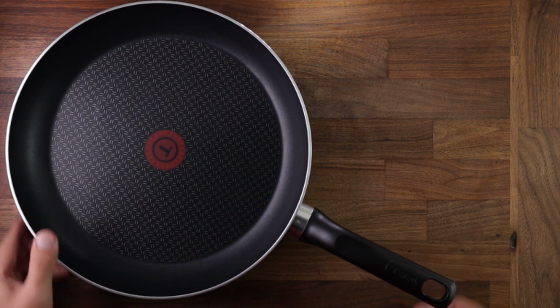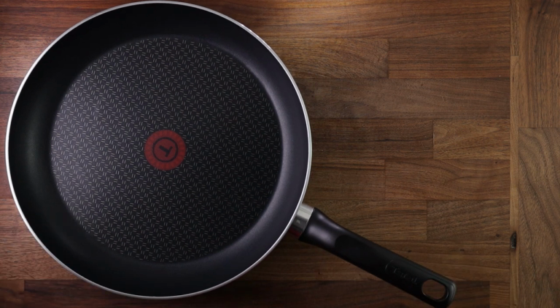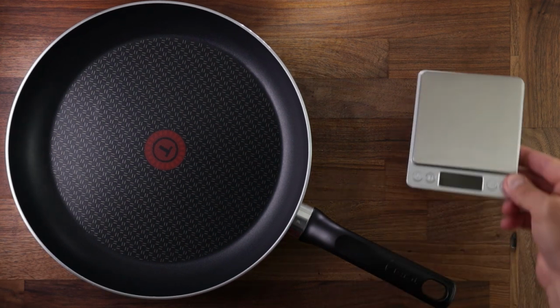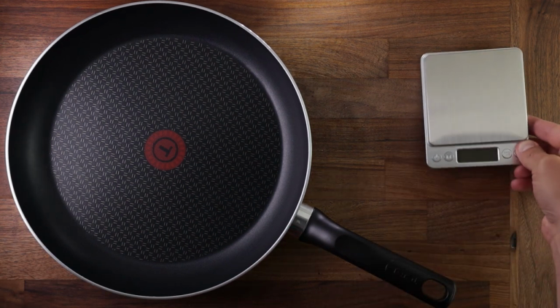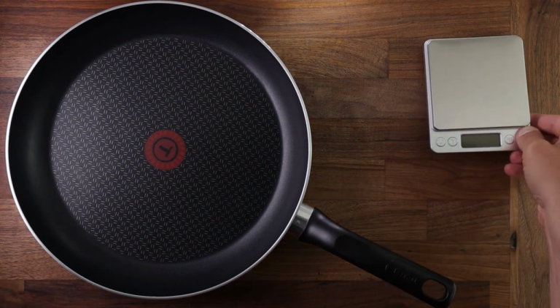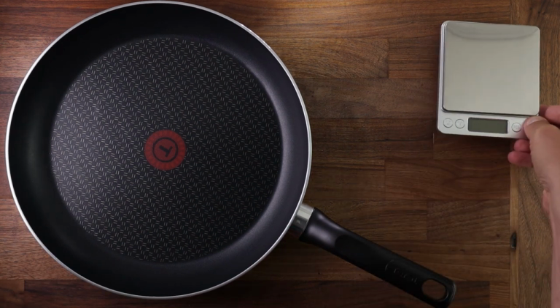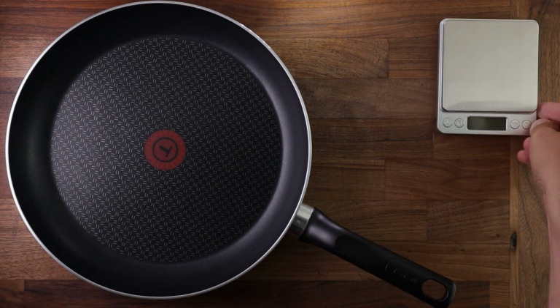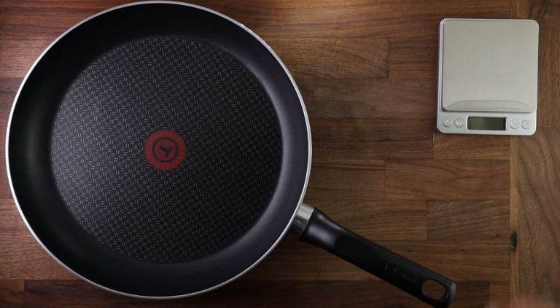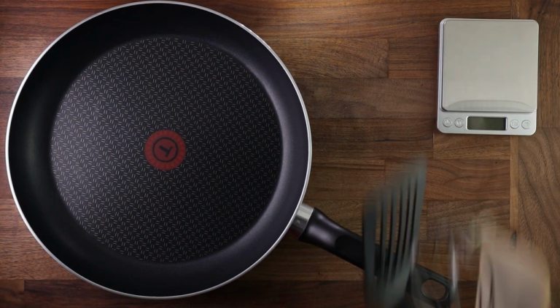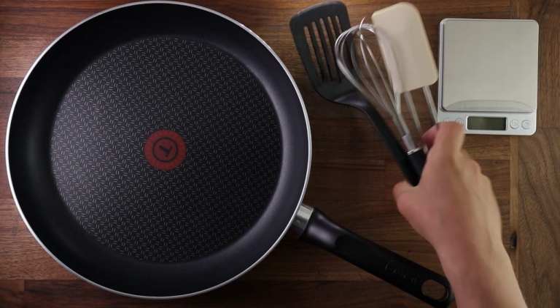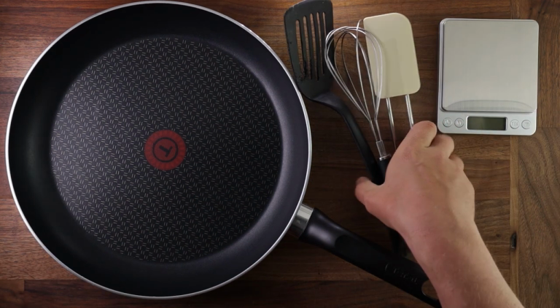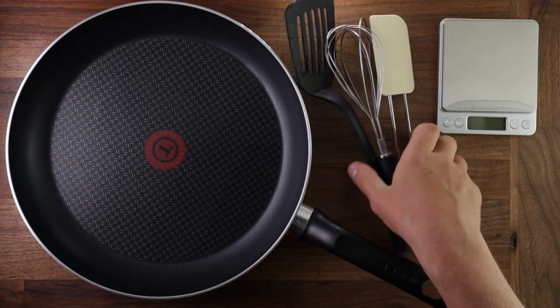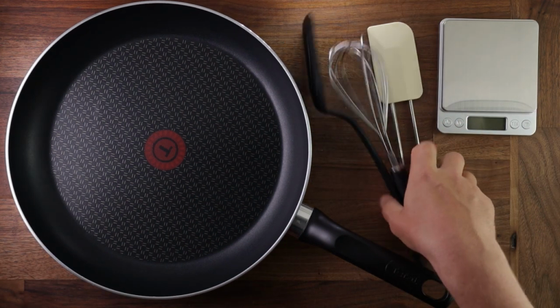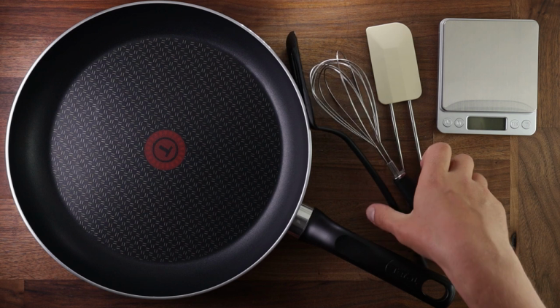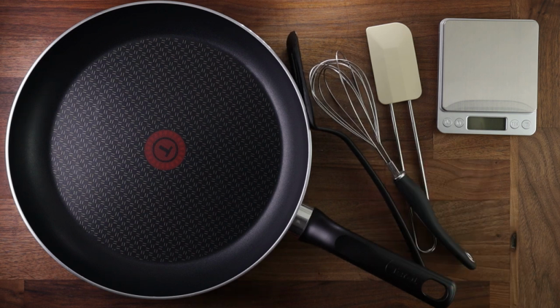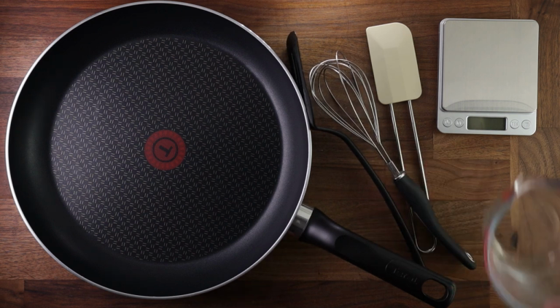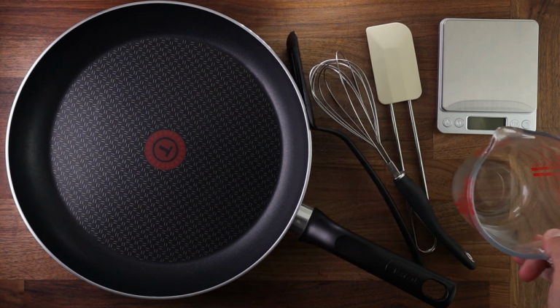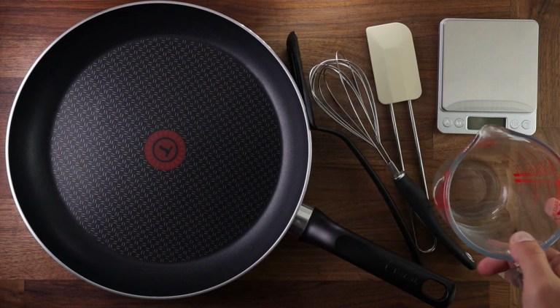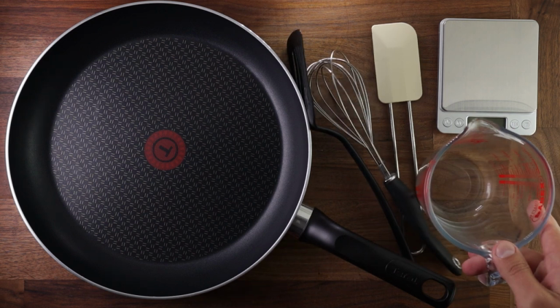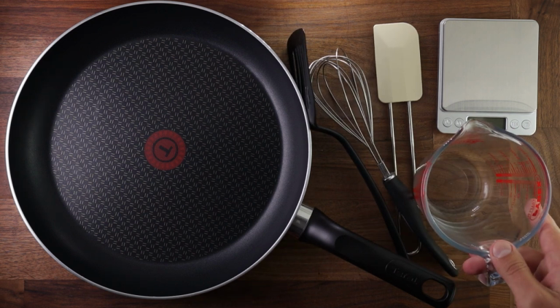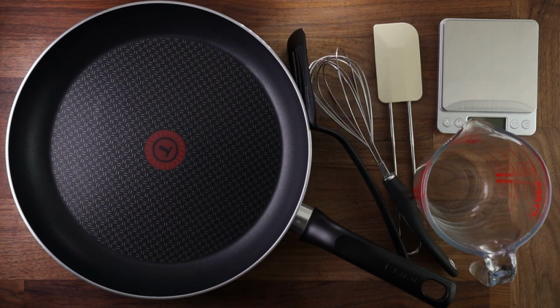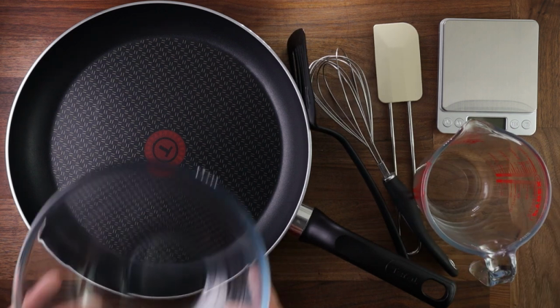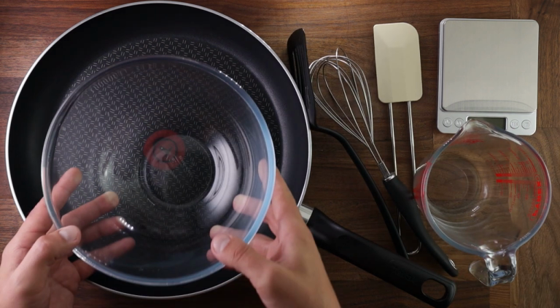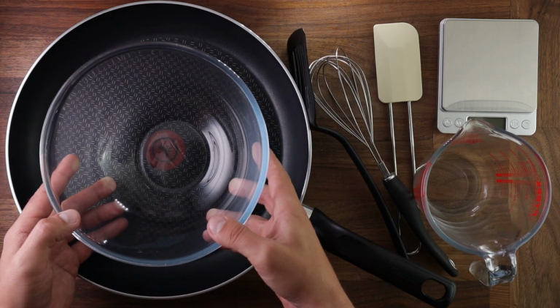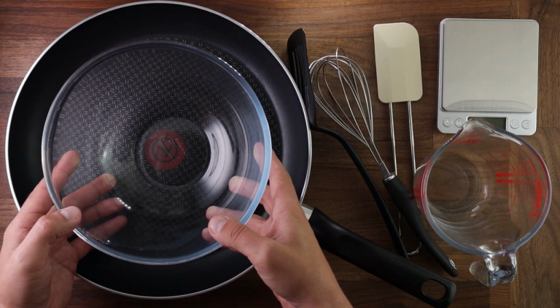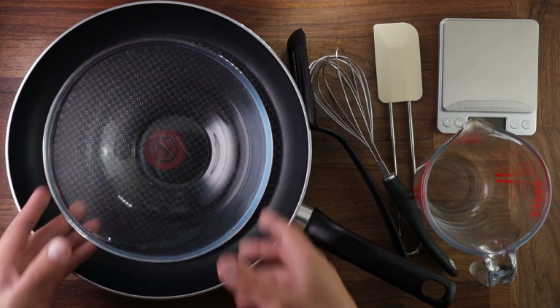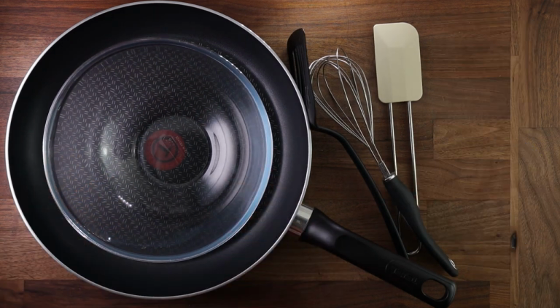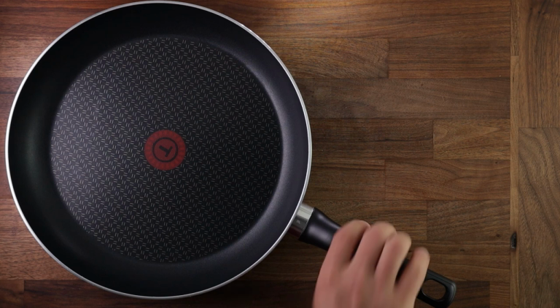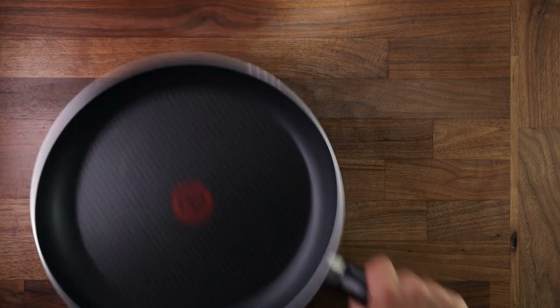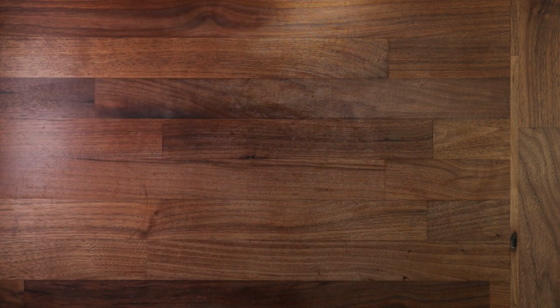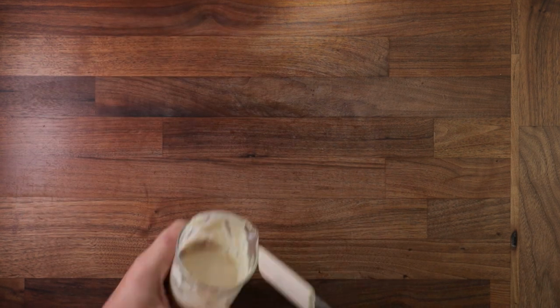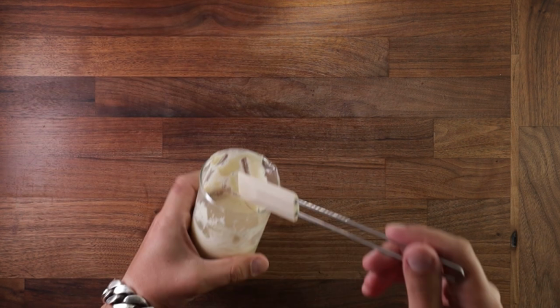So let's get to it. You'll need a pan — non-stick ideally — some scales, a spatula, a whisk. I'm gonna use a jug for pouring my pancakes but you can use a ladle, and of course you'll need a bowl to mix it all in.